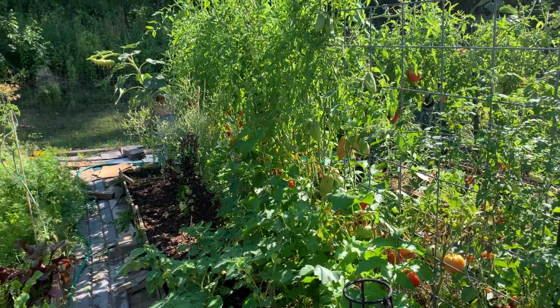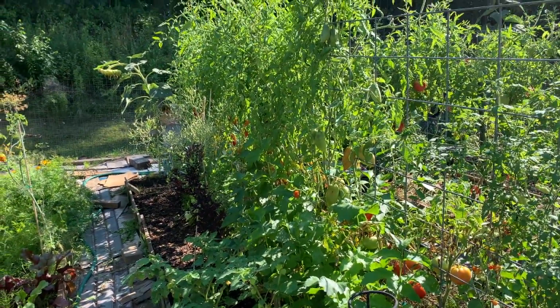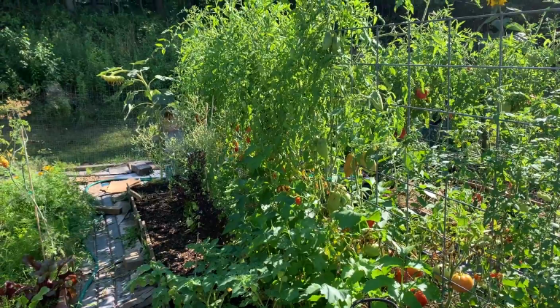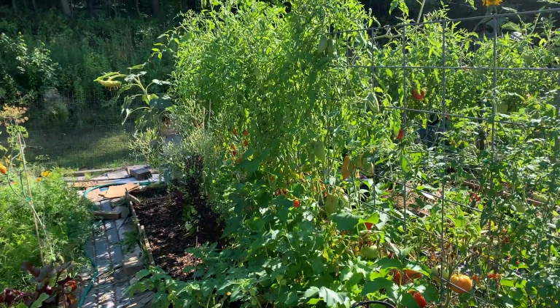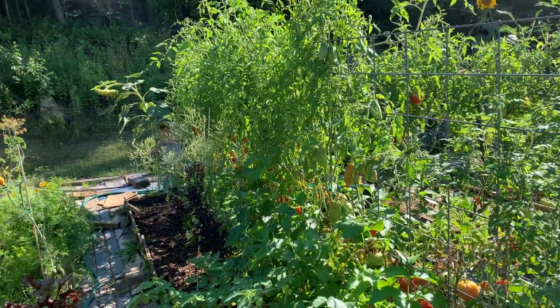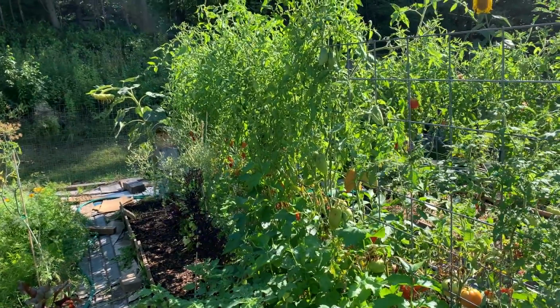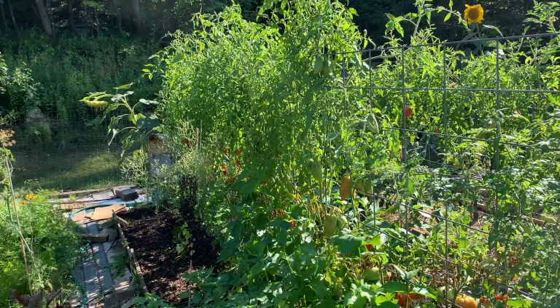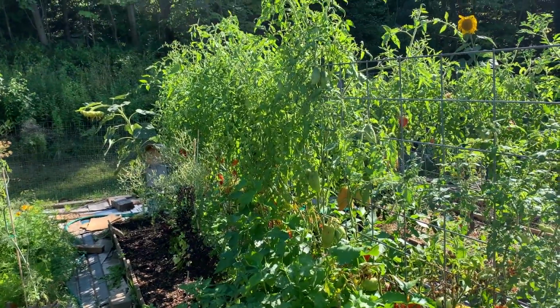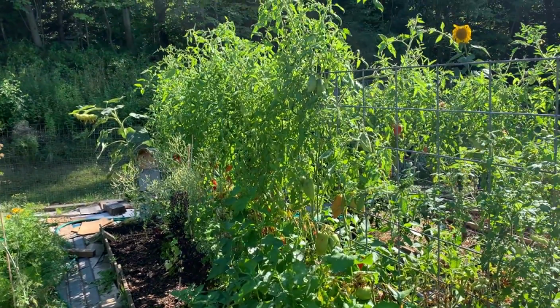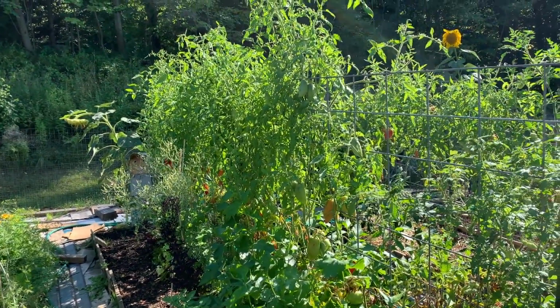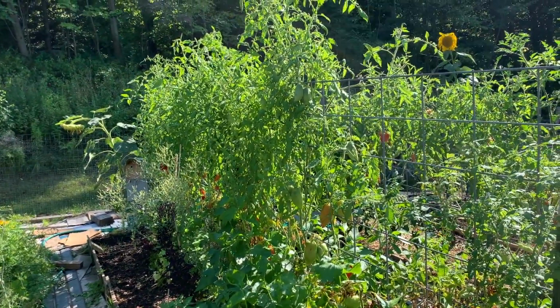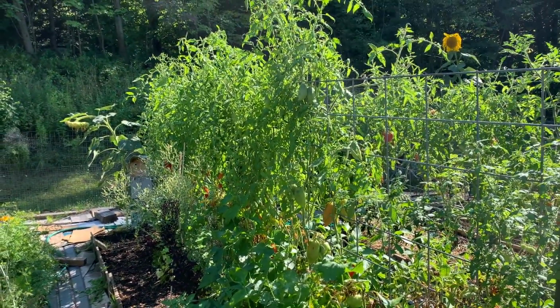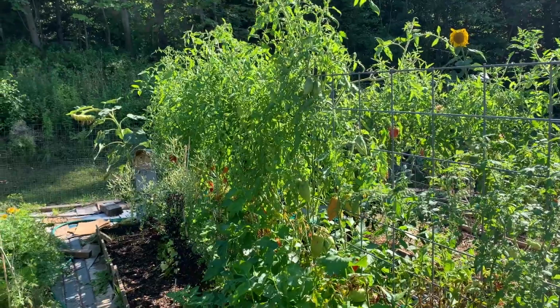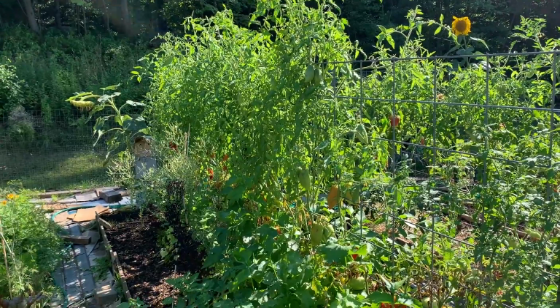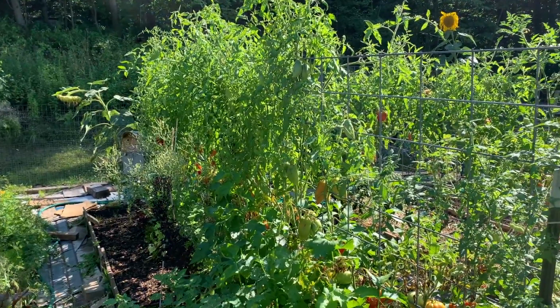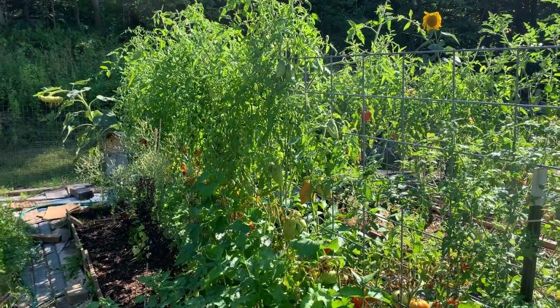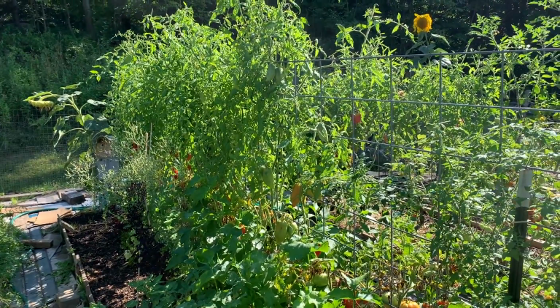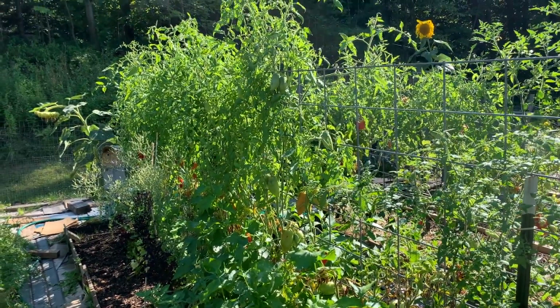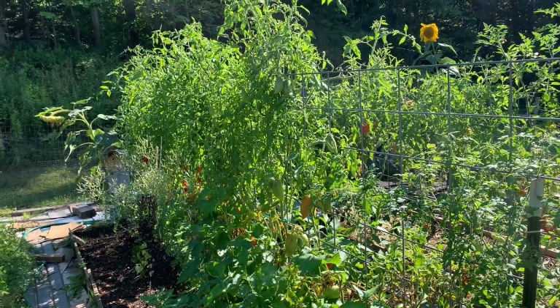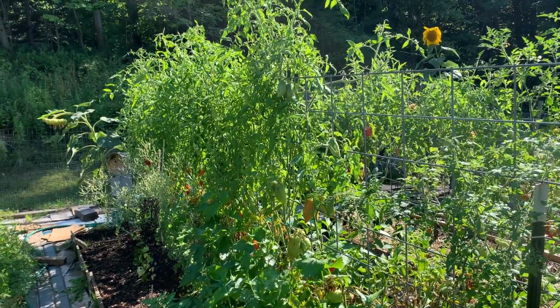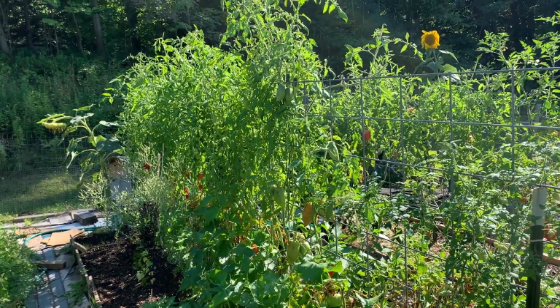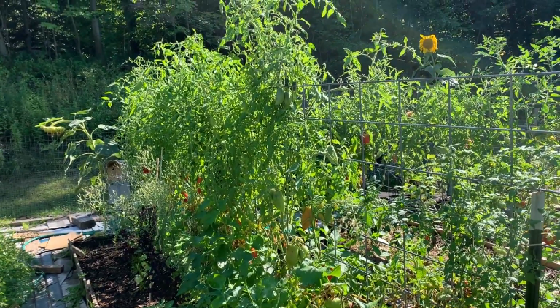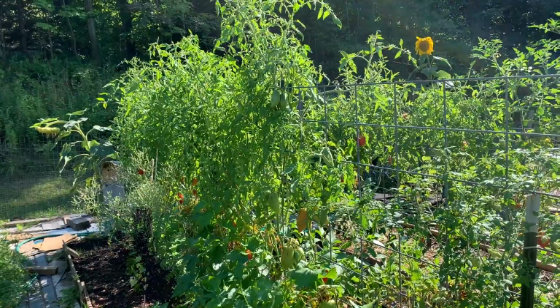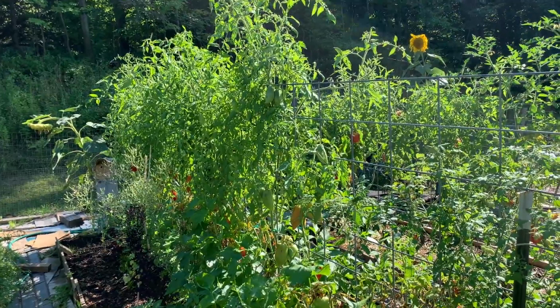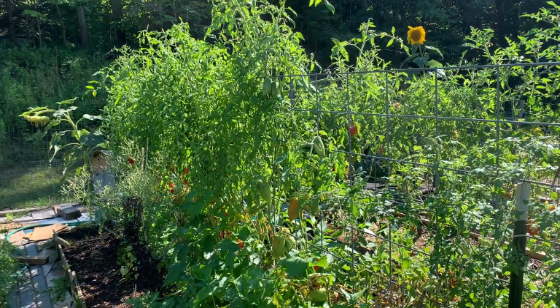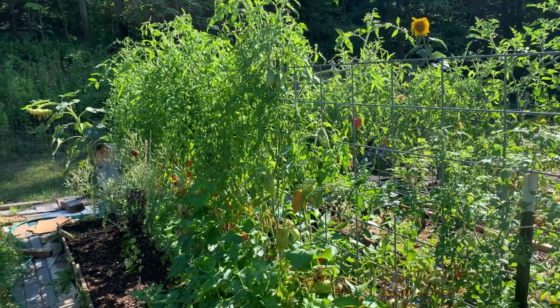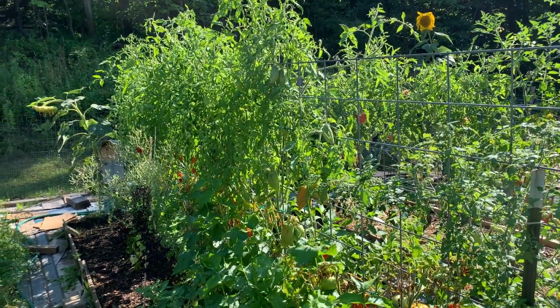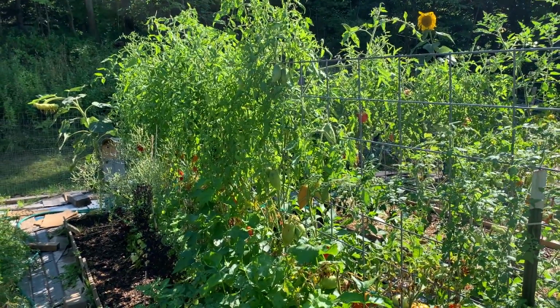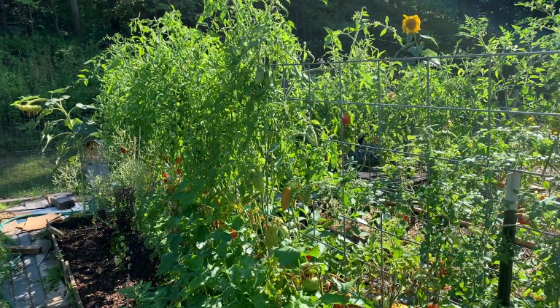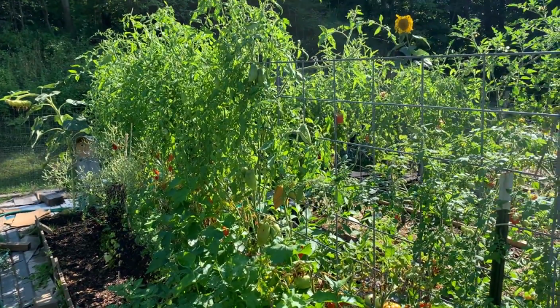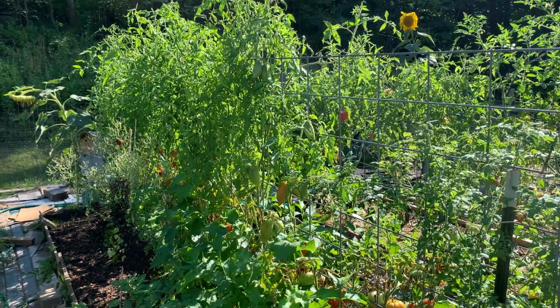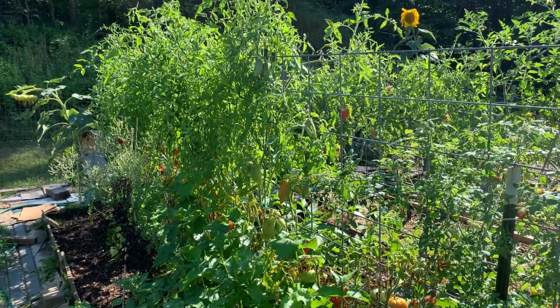So that's kind of what I wanted to pass along in the tomato department. If you're growing tomatoes, good luck — or if you're thinking about growing tomatoes for next year, keep all this in mind. Come back and rewind the videos and go through them next year when you get to this point in time.